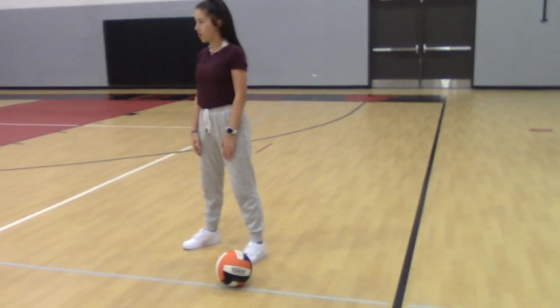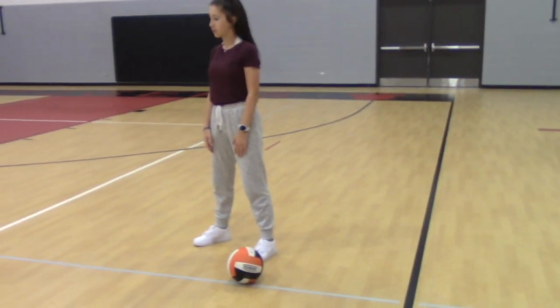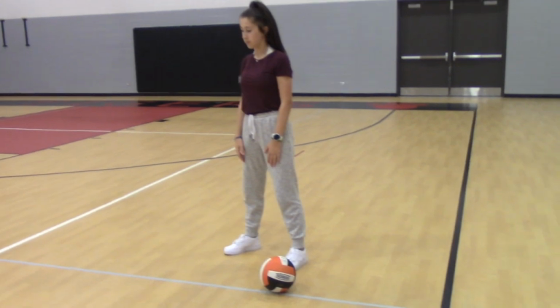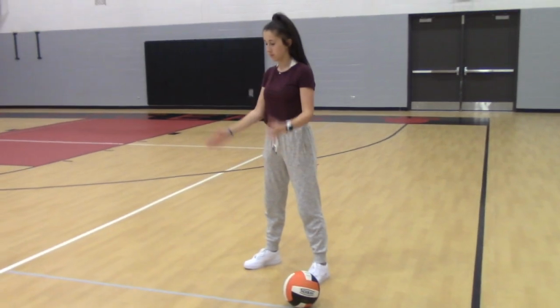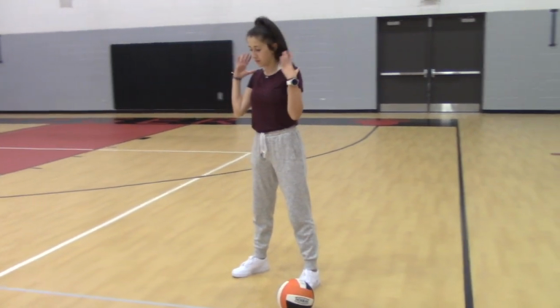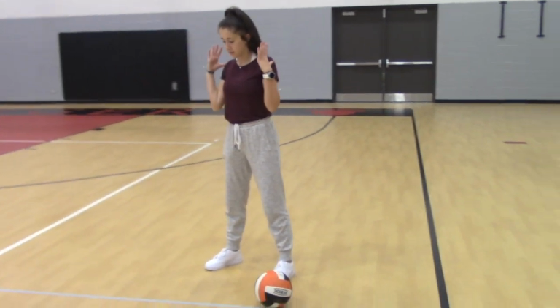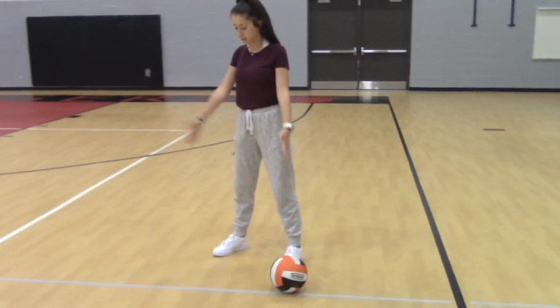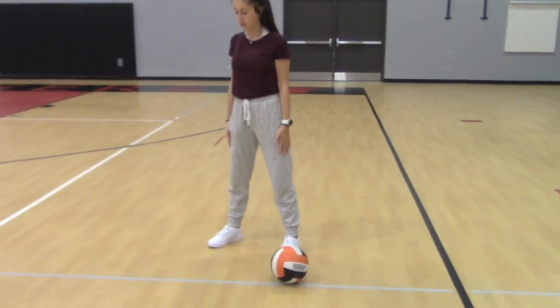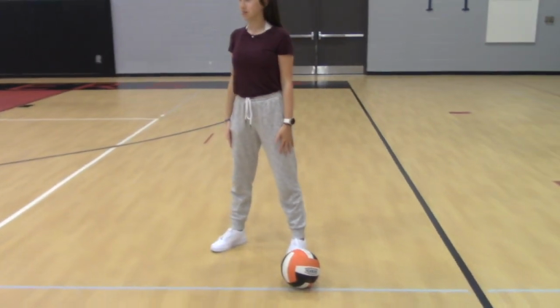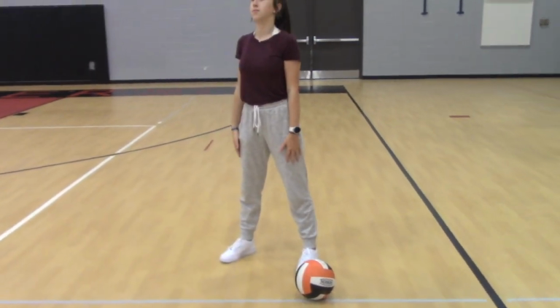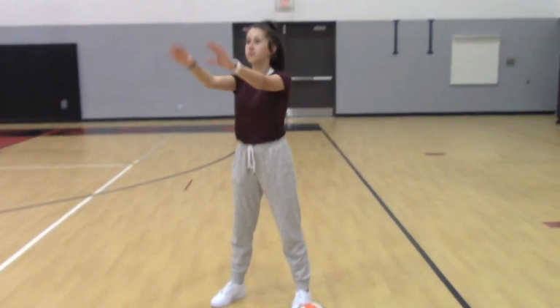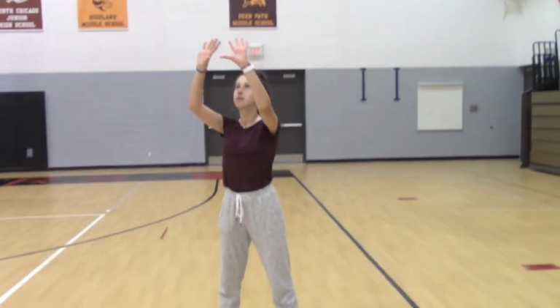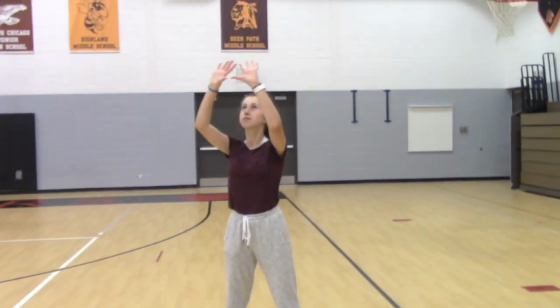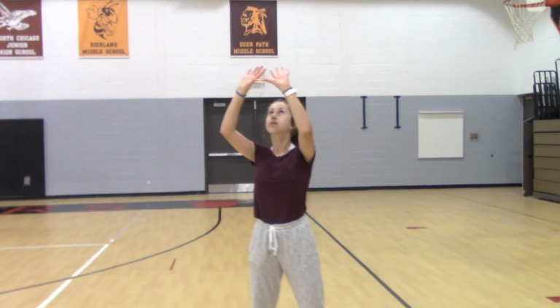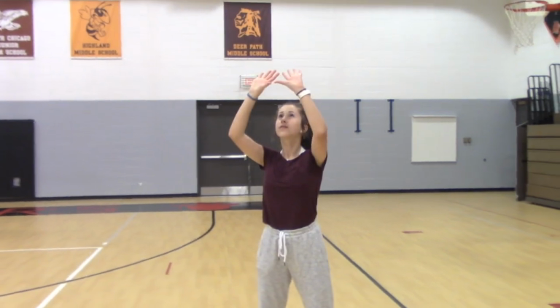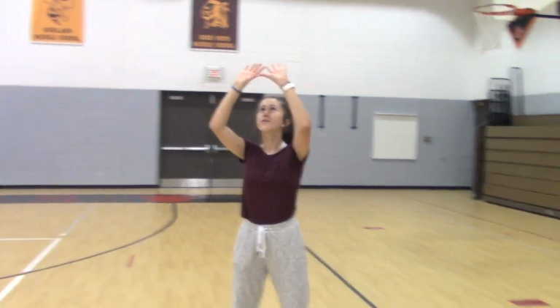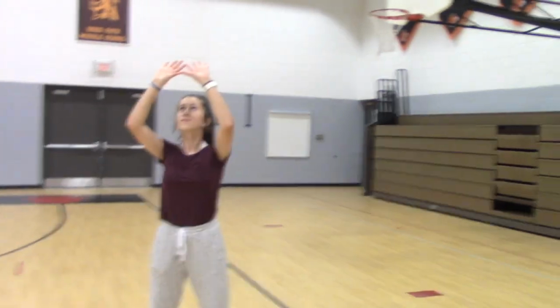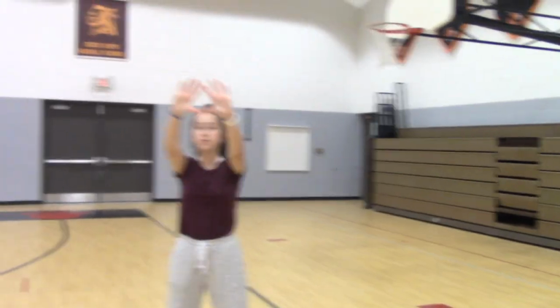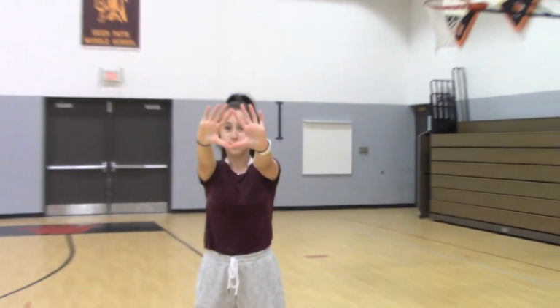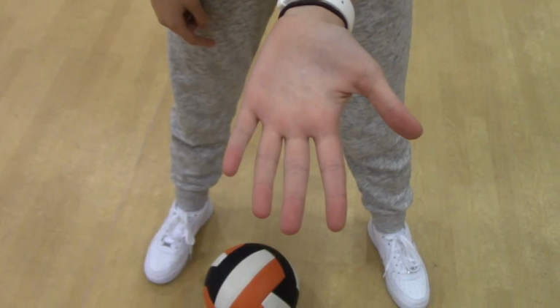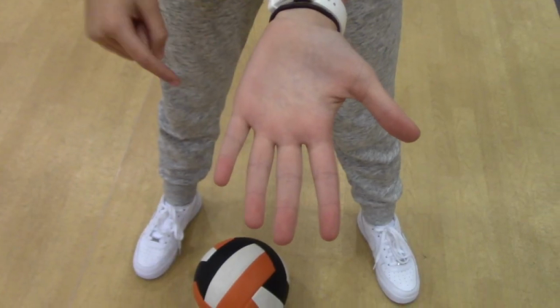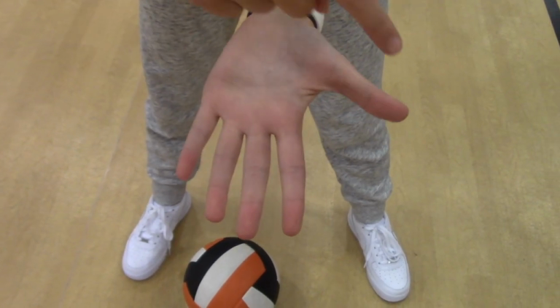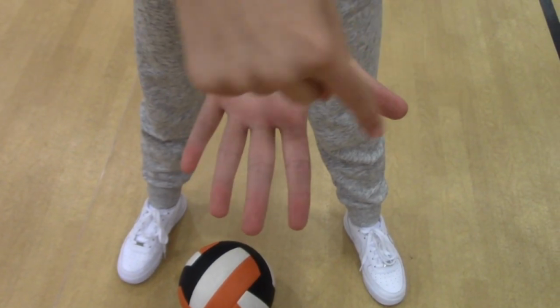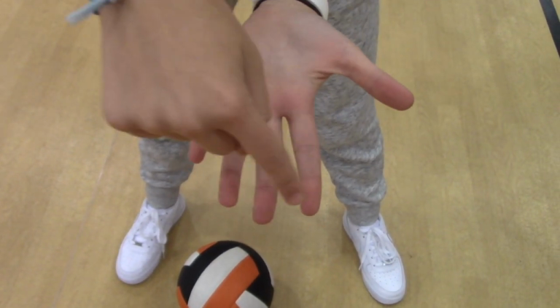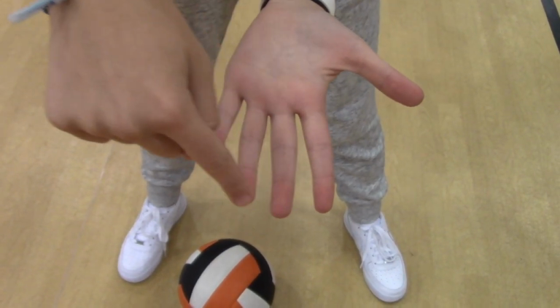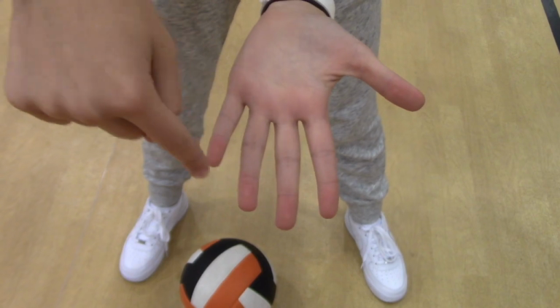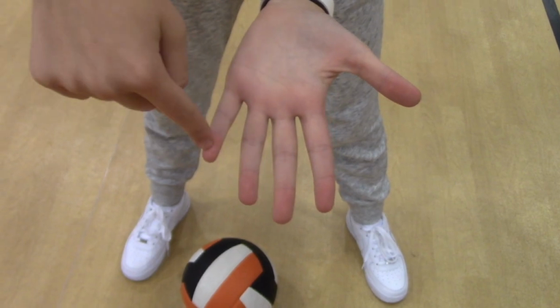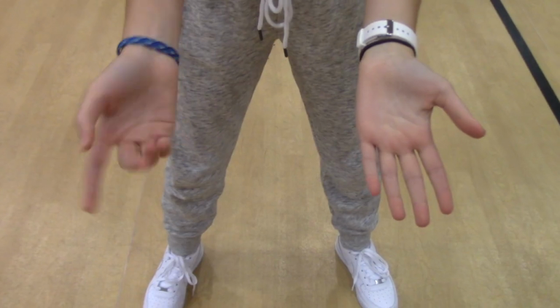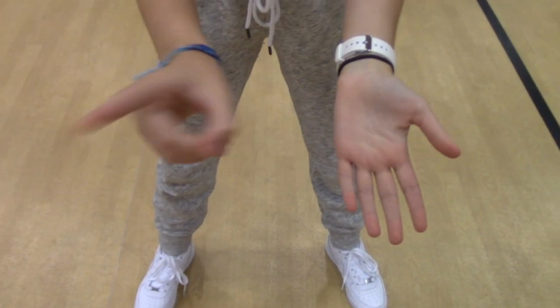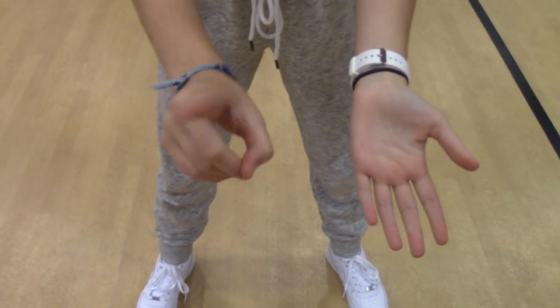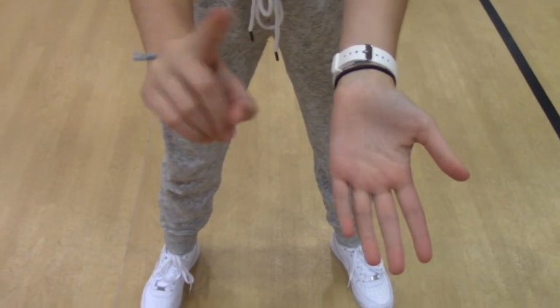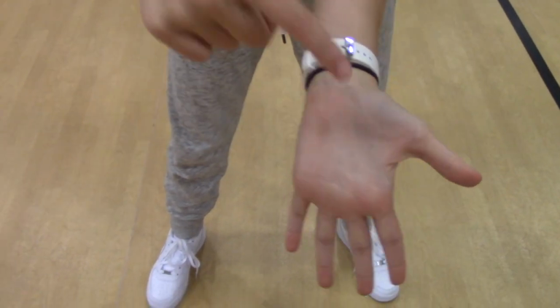Like for bumping, start with your feet shoulder-width apart and your hands in a diamond position above your head. You want to set with your fingertips and only your fingertips. Never ever use your palms.